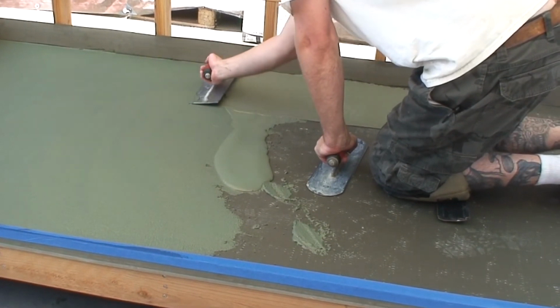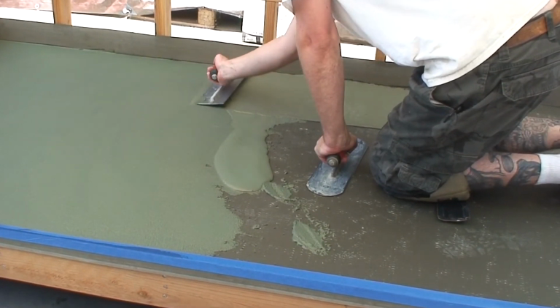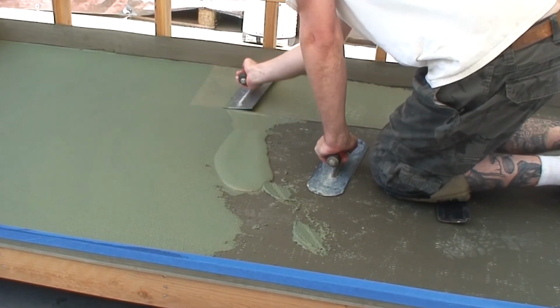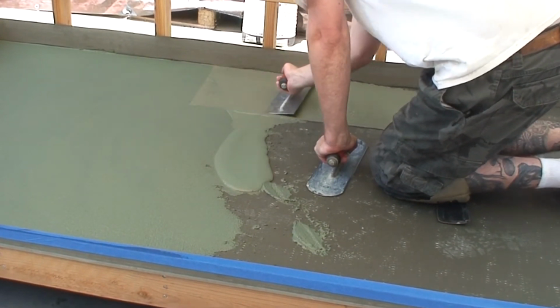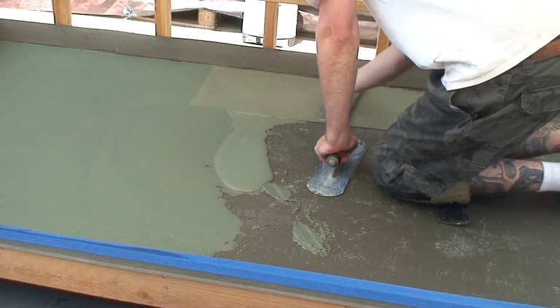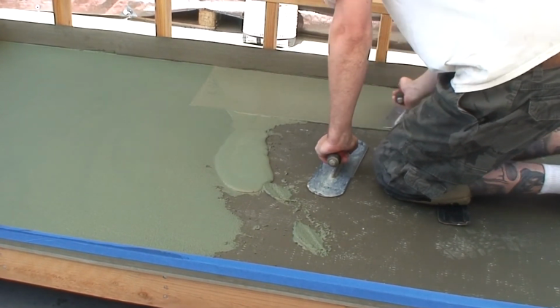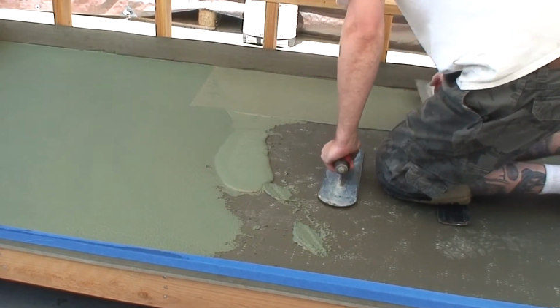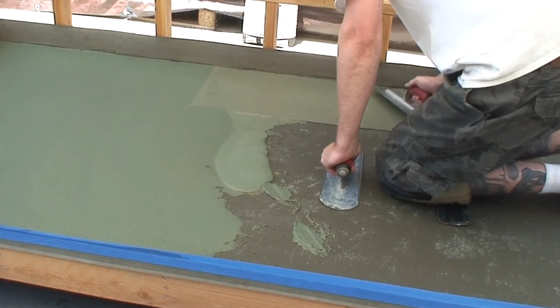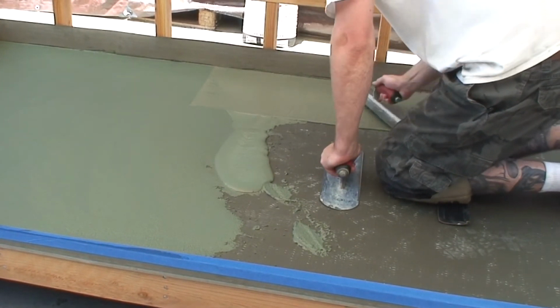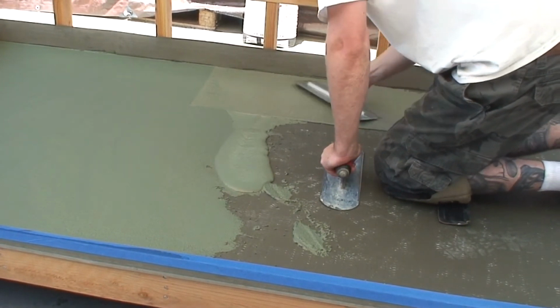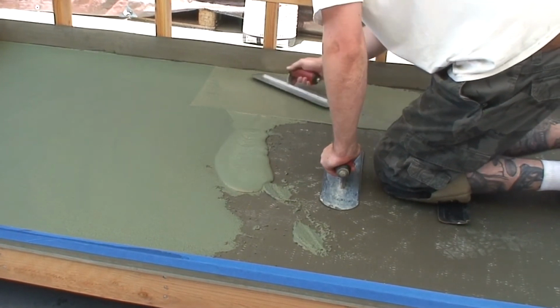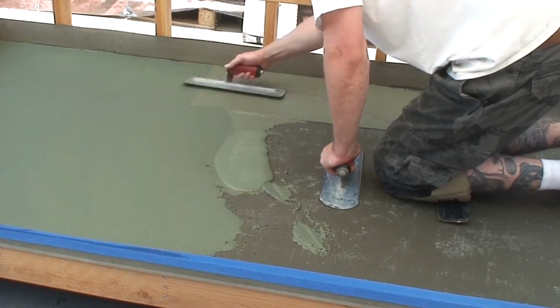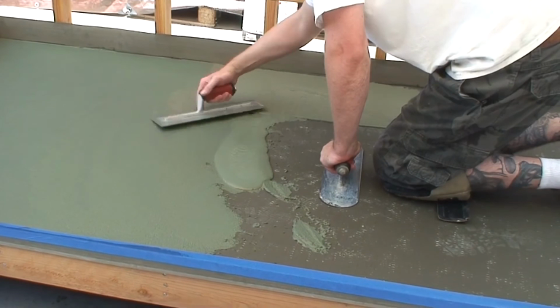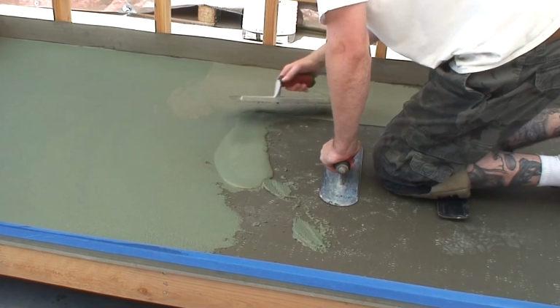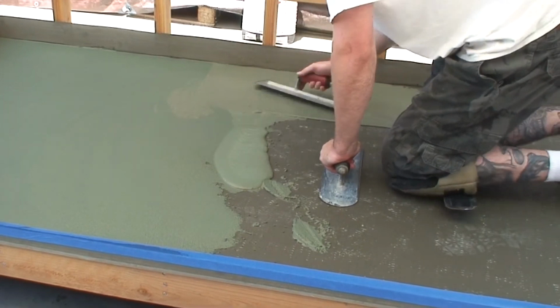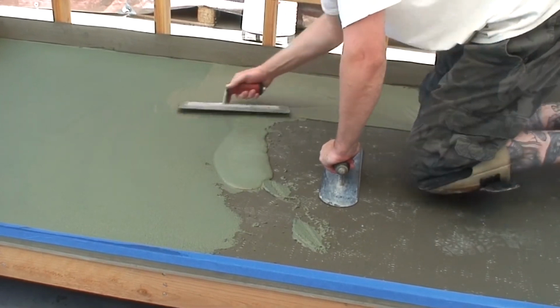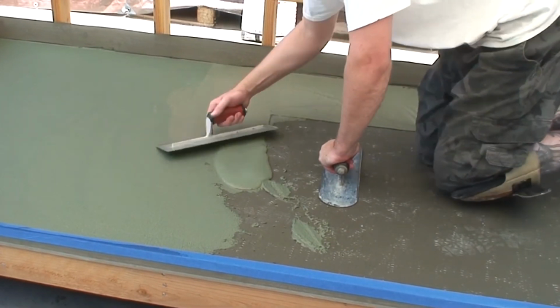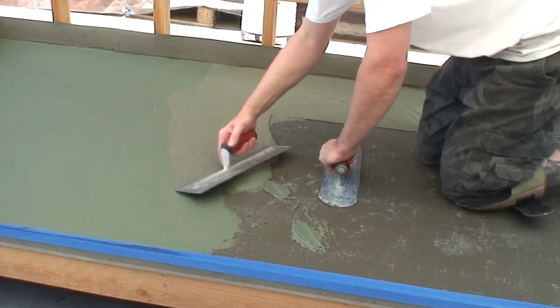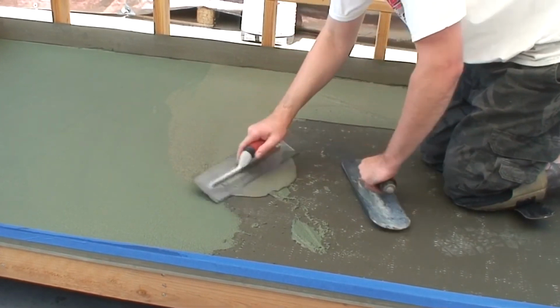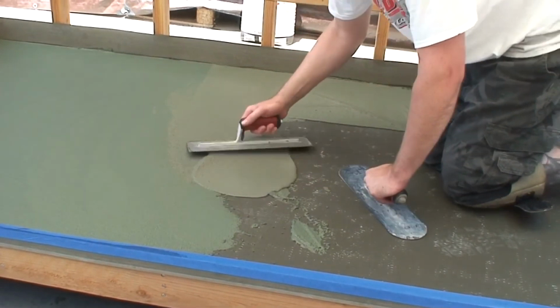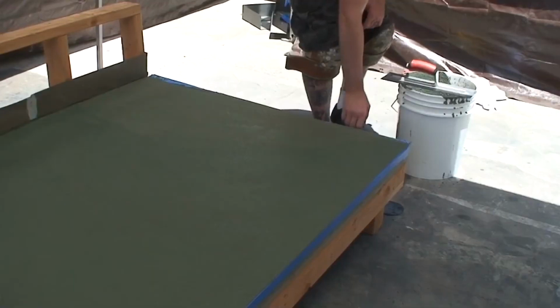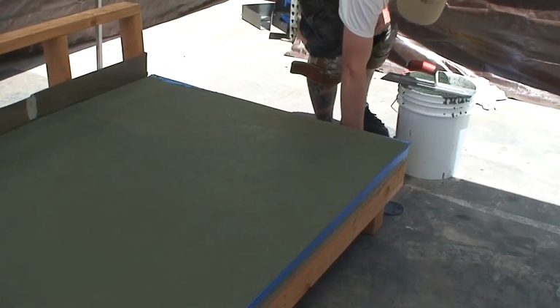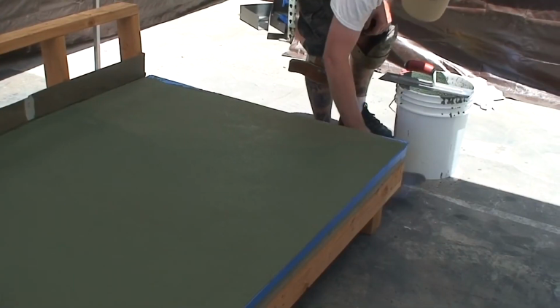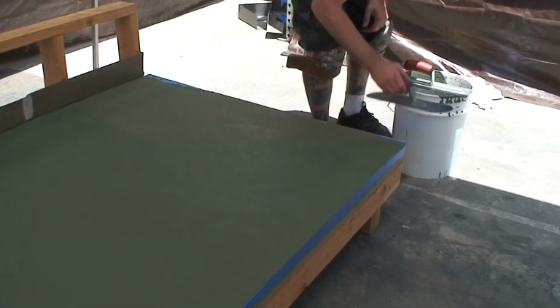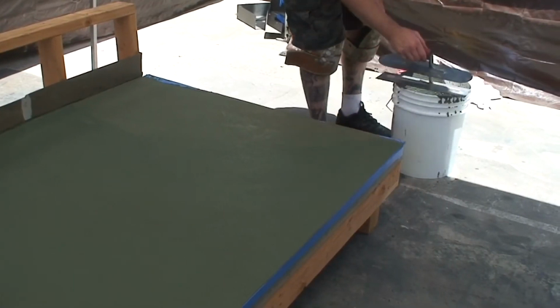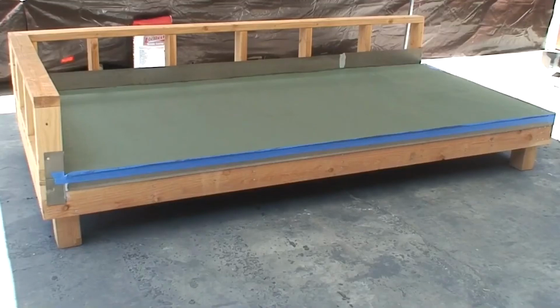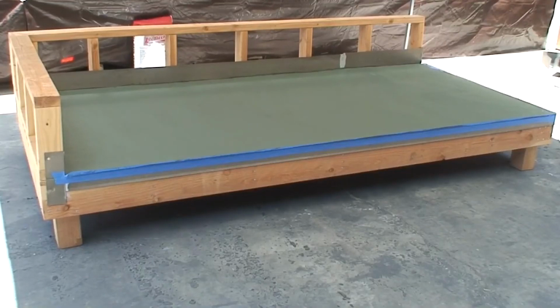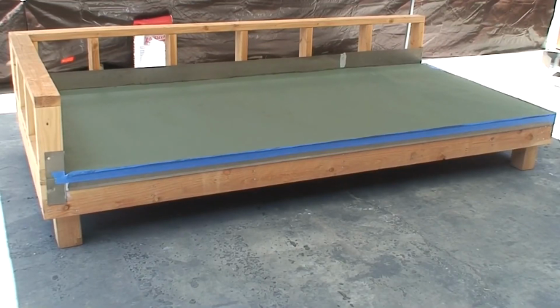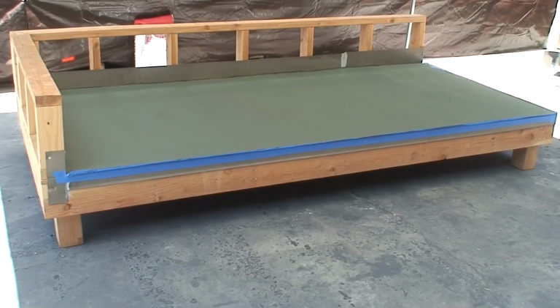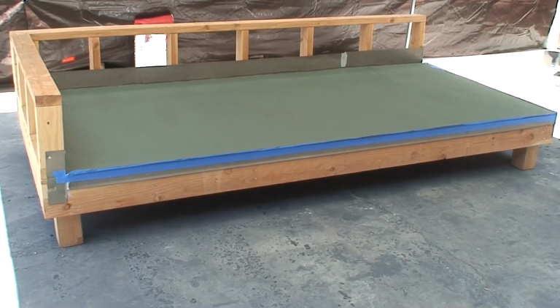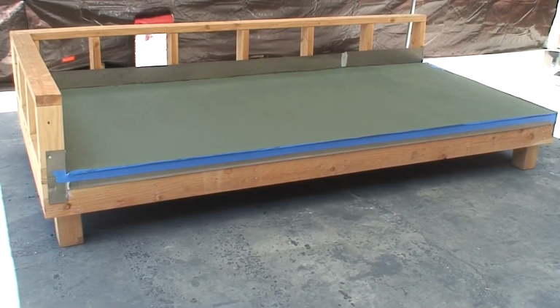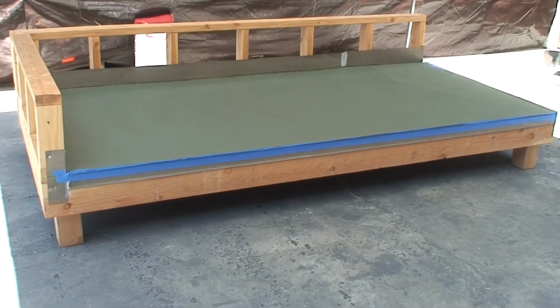Remove the masking when the material has begun to dry and set up. Allow material to completely dry before moving on to the color coat application.